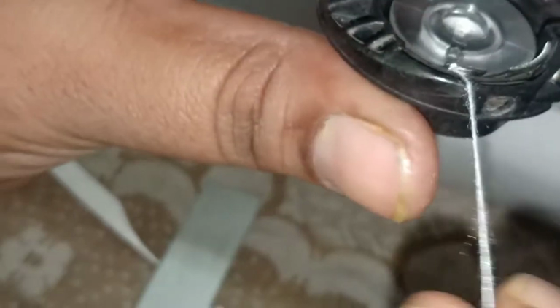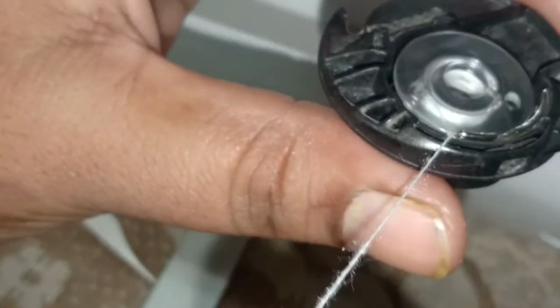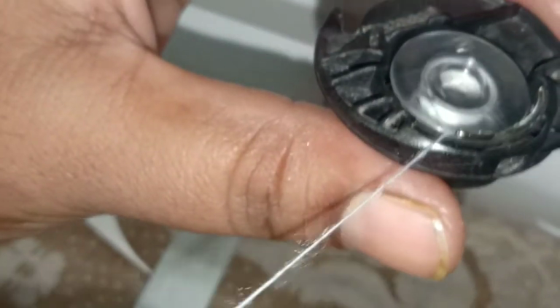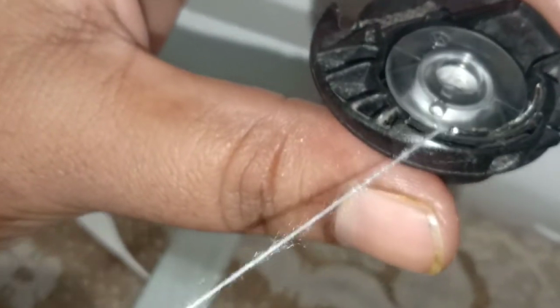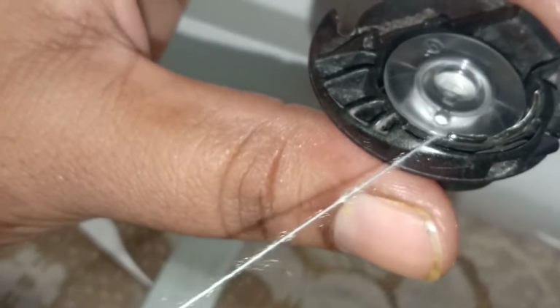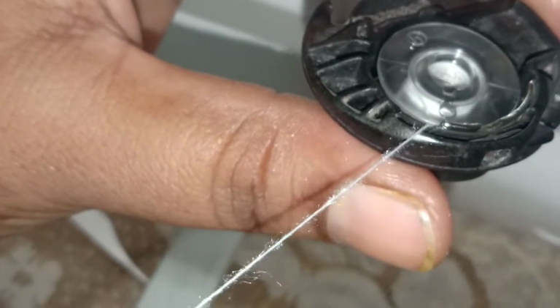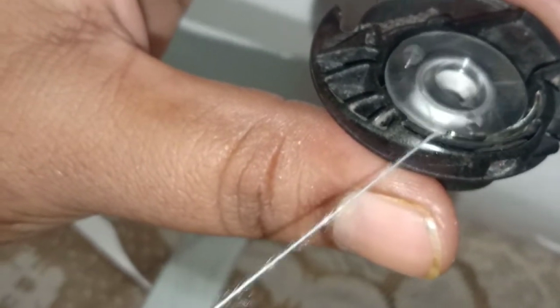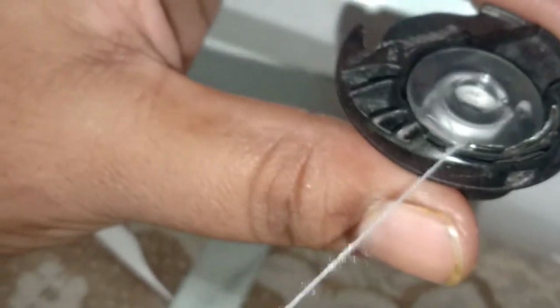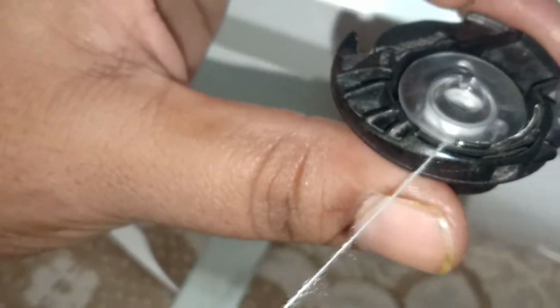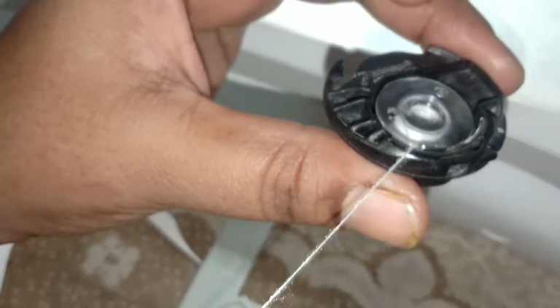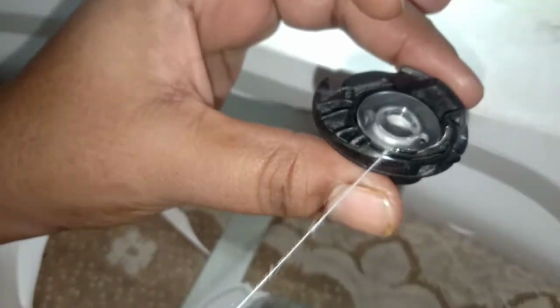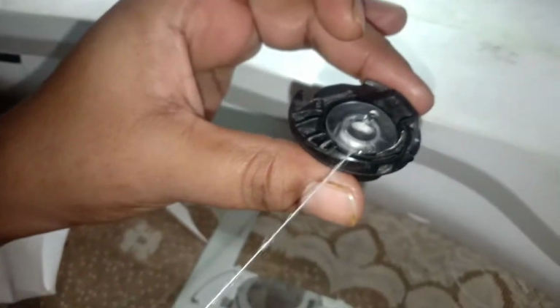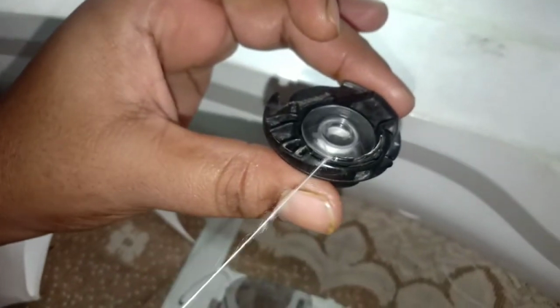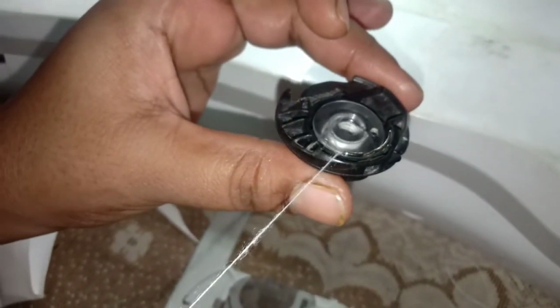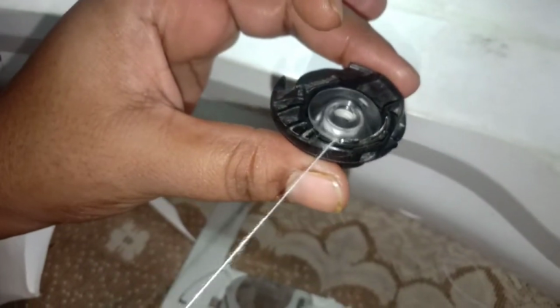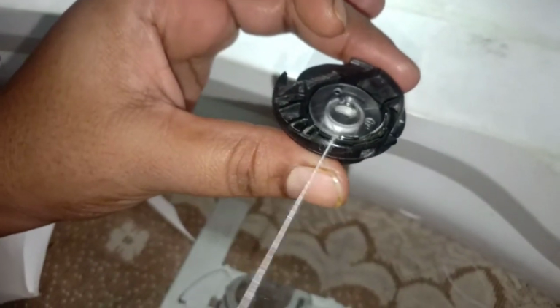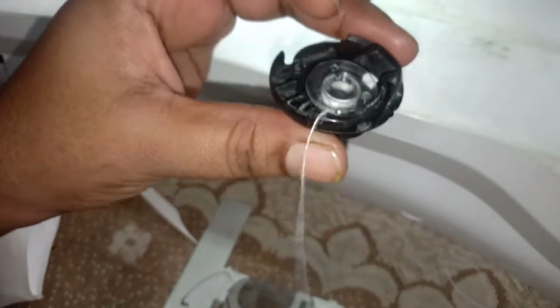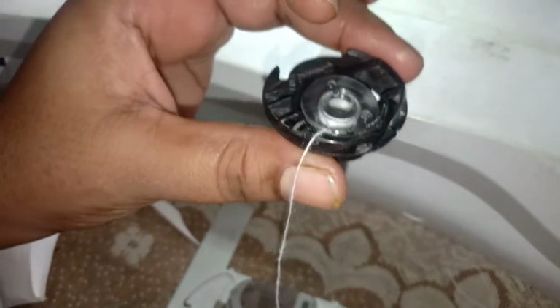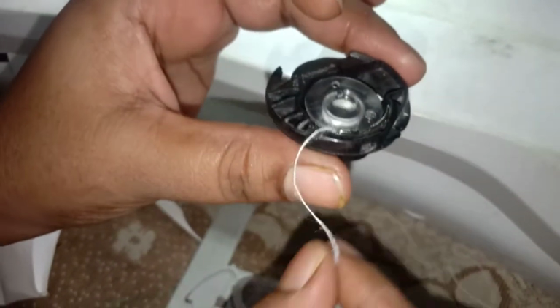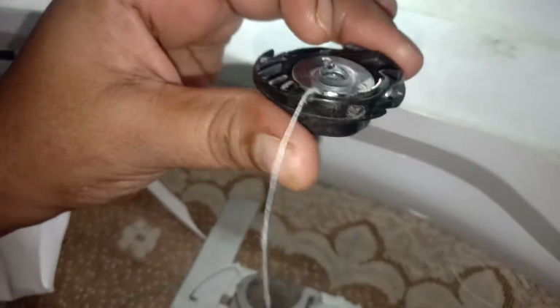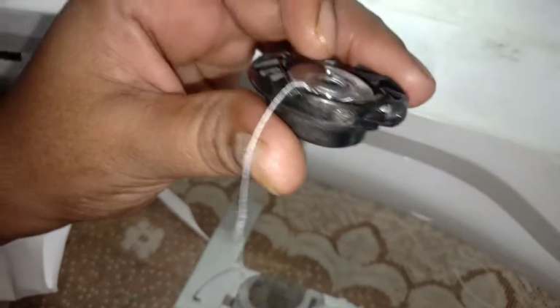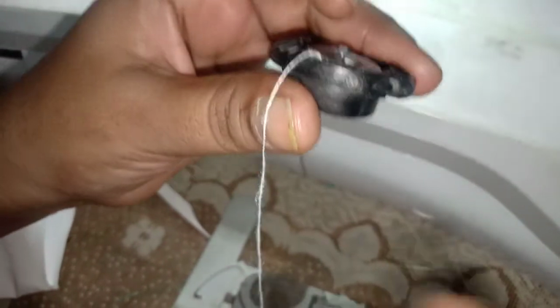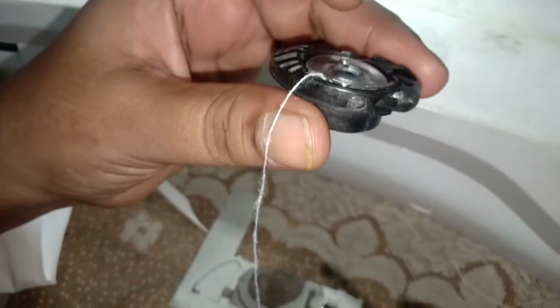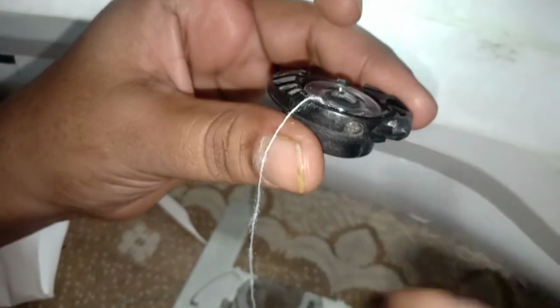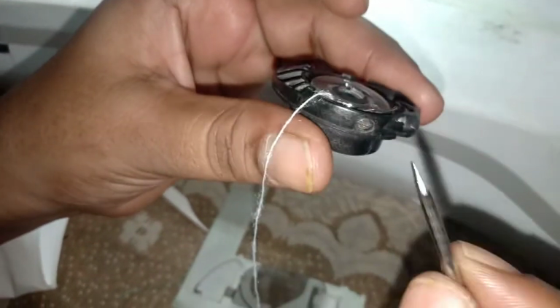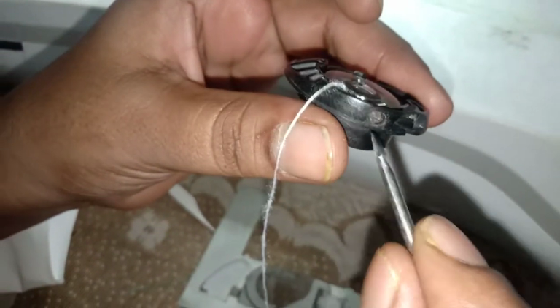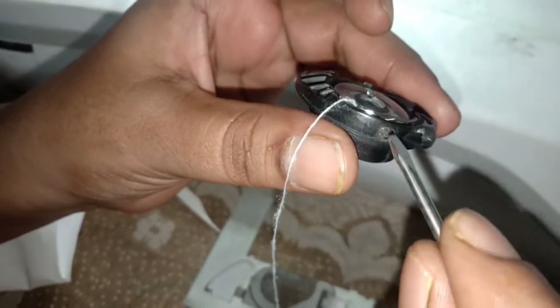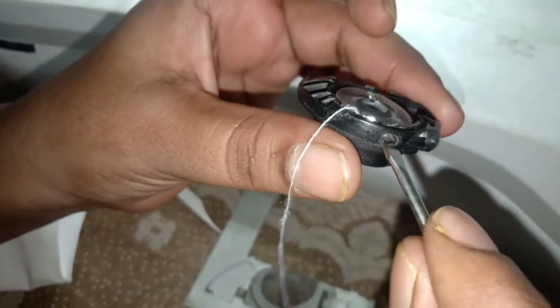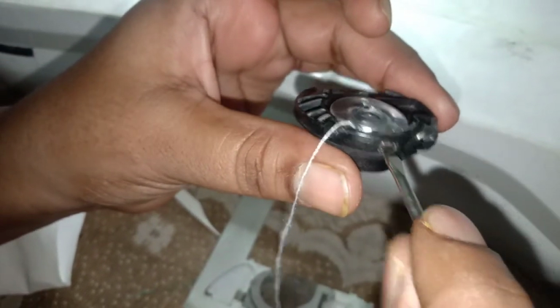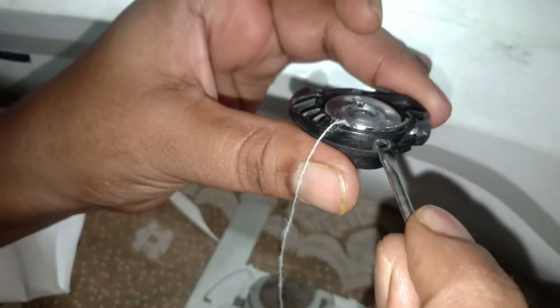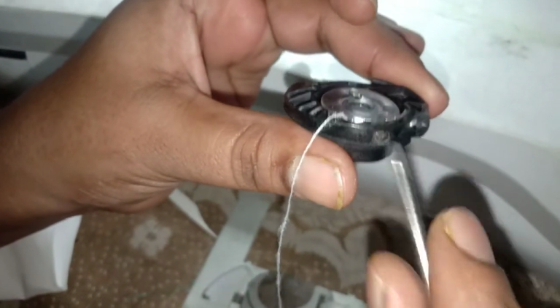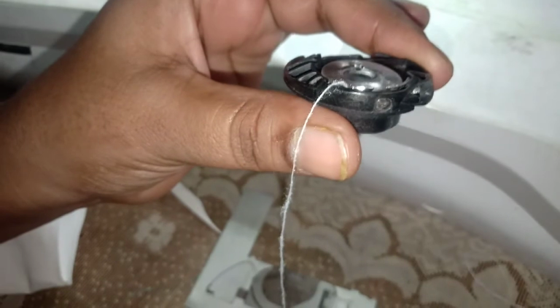Let it be loose and tight. If it is medium and even, it will be a bobbin thread. It will be enough to adjust it here.